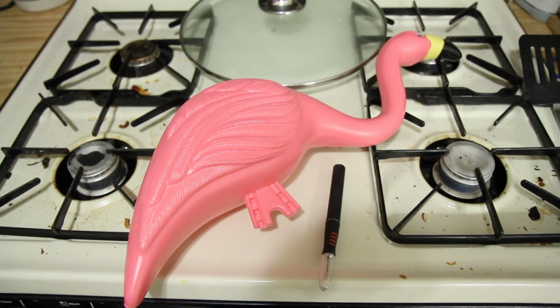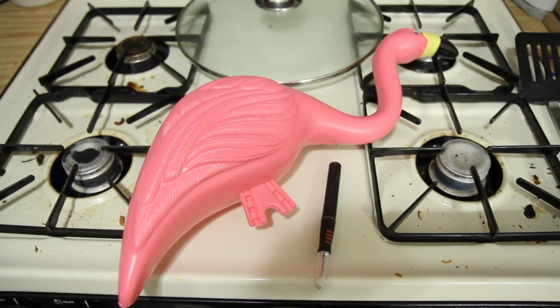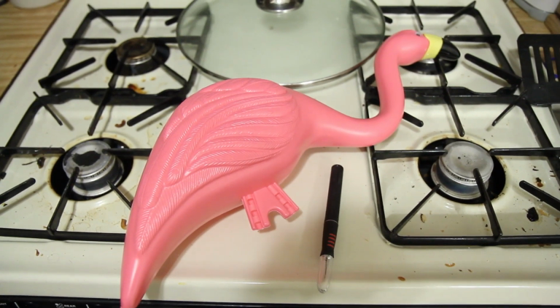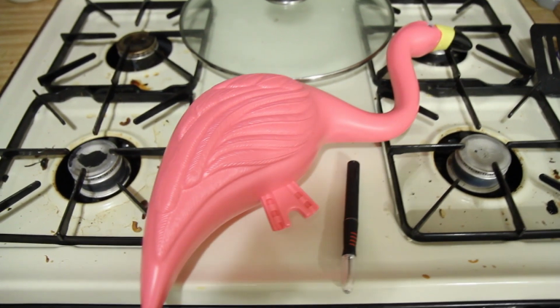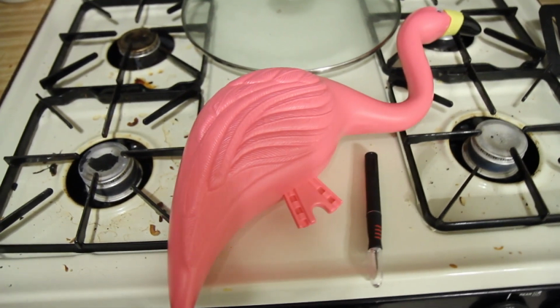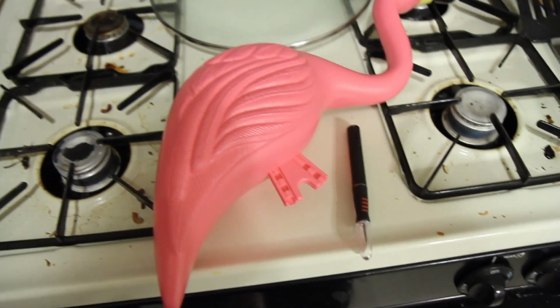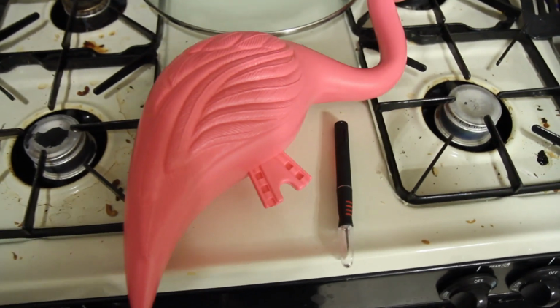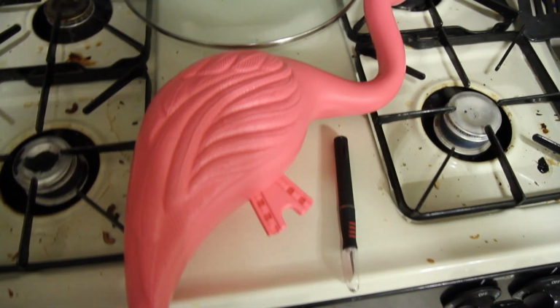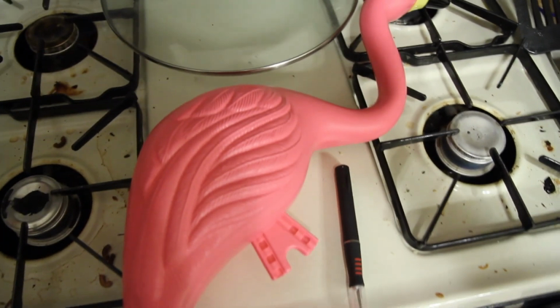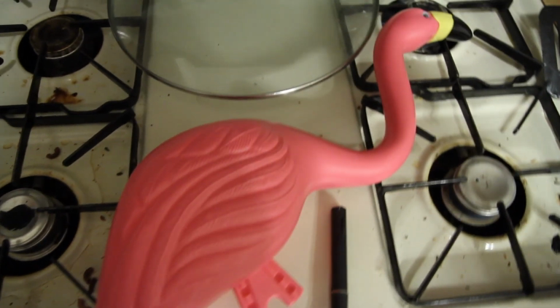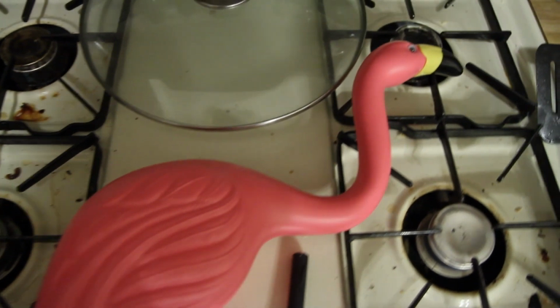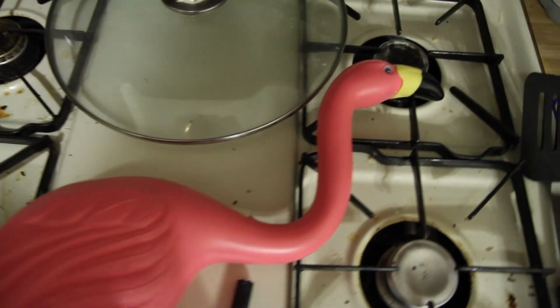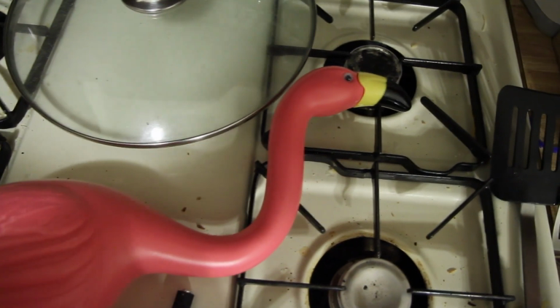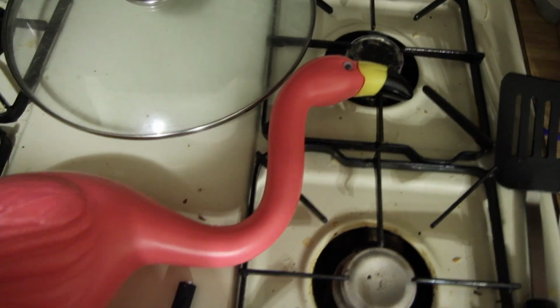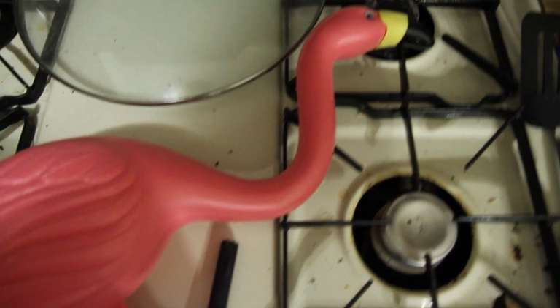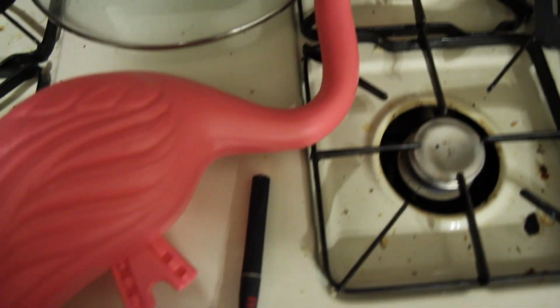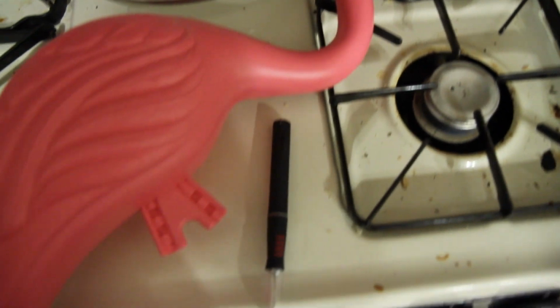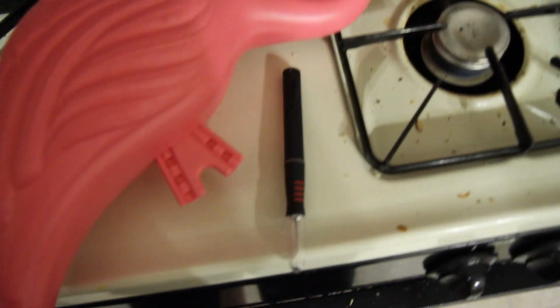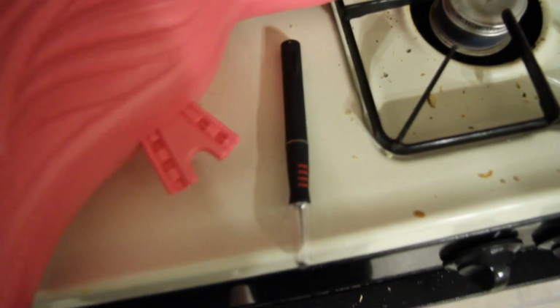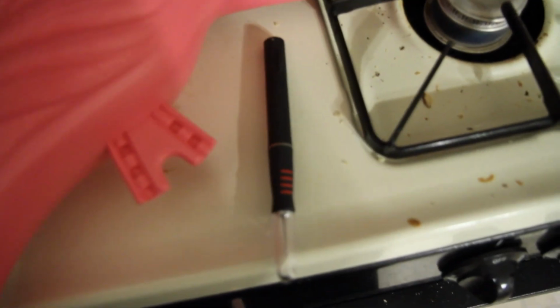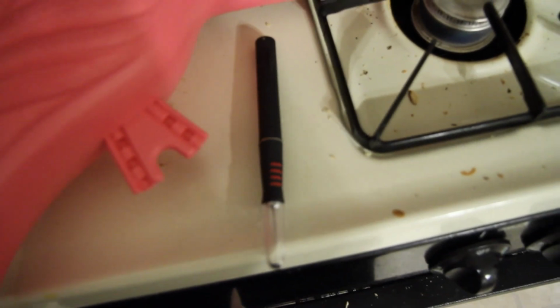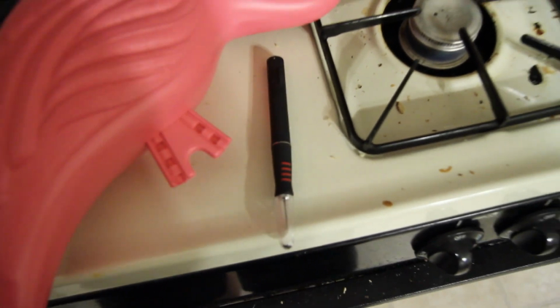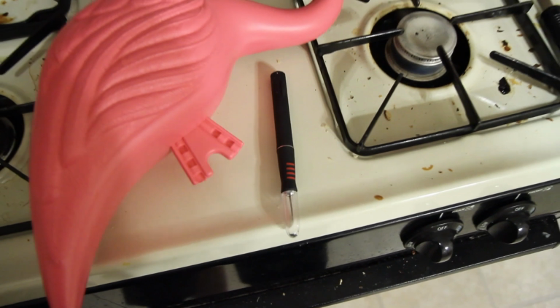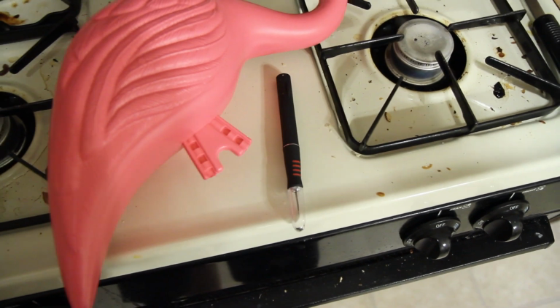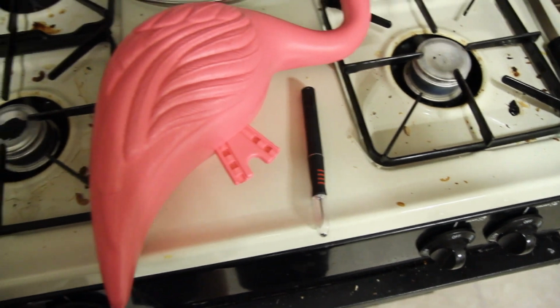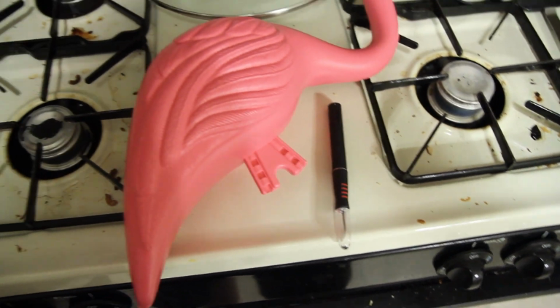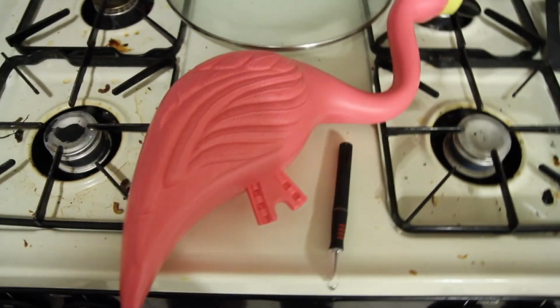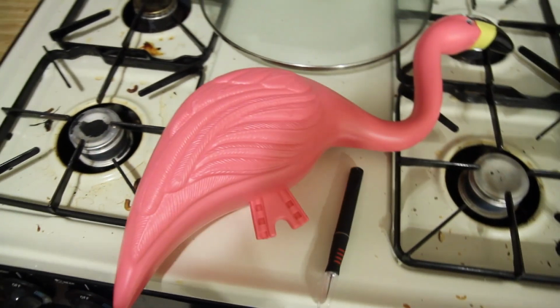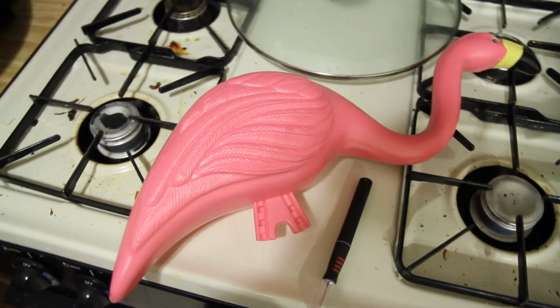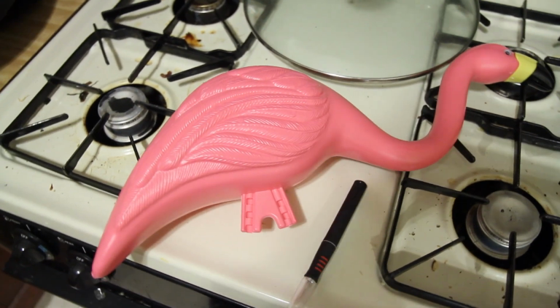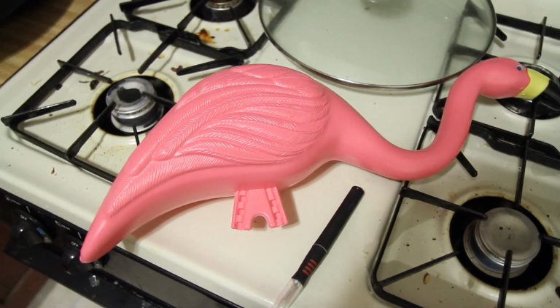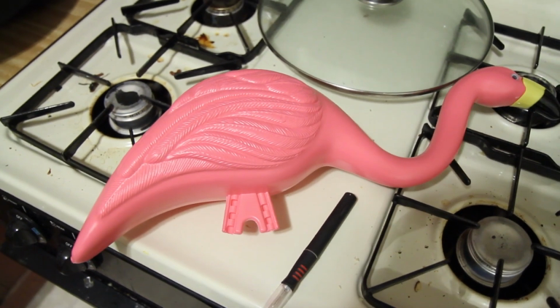All right guys, this is what you're going to need. You're going to need your pink flamingo, and just a razor knife or exacto knife. Pretty simple and I will show you guys how to do this.